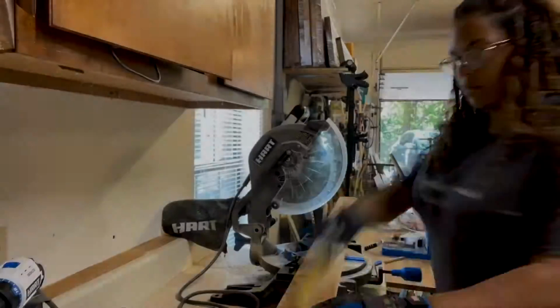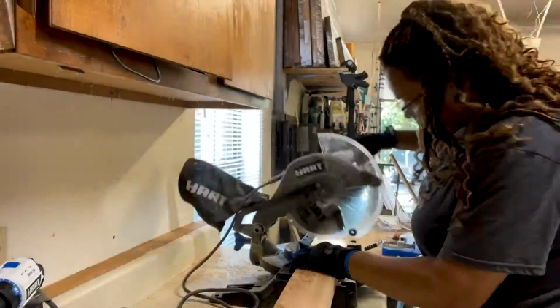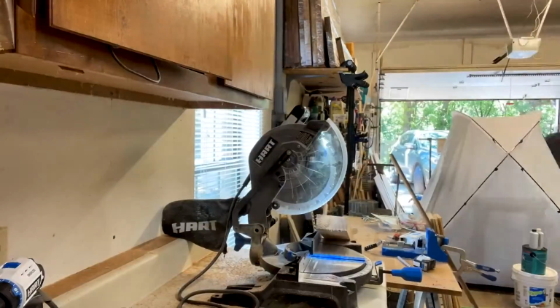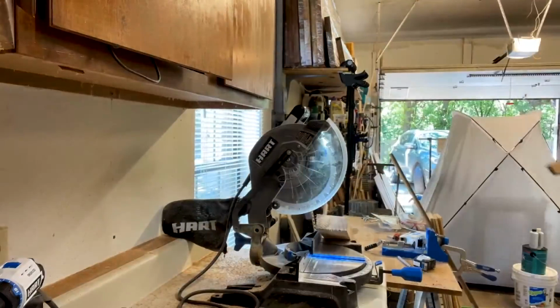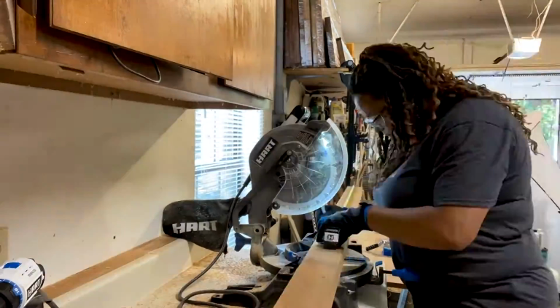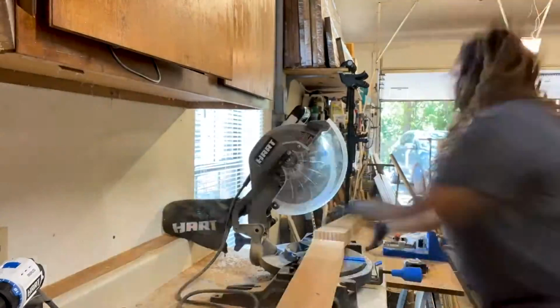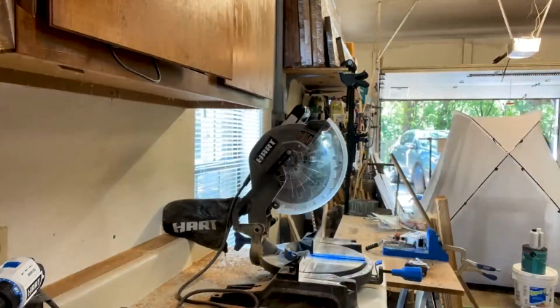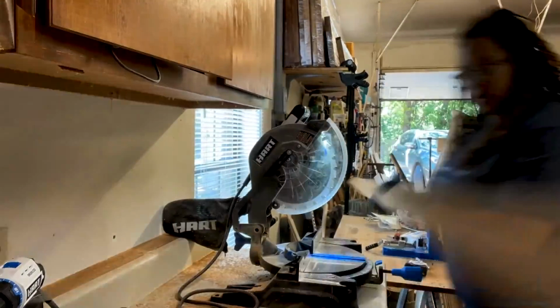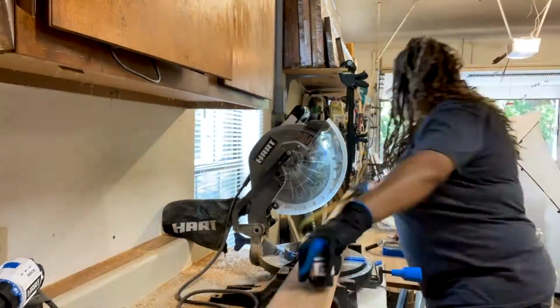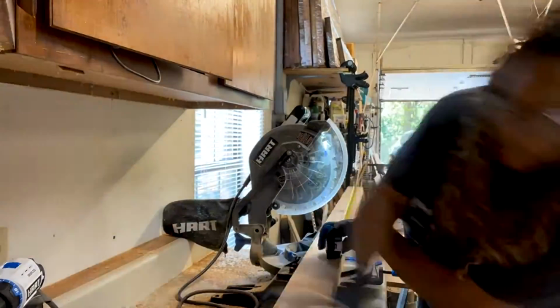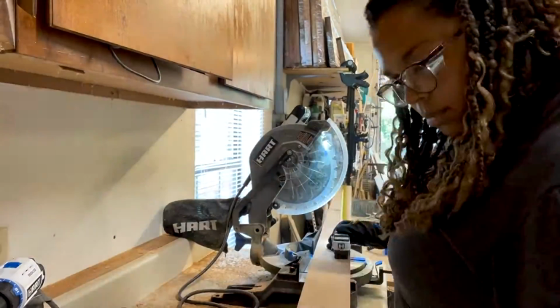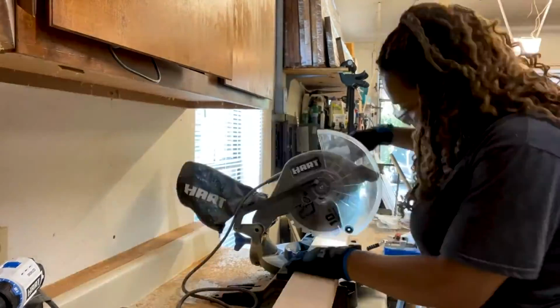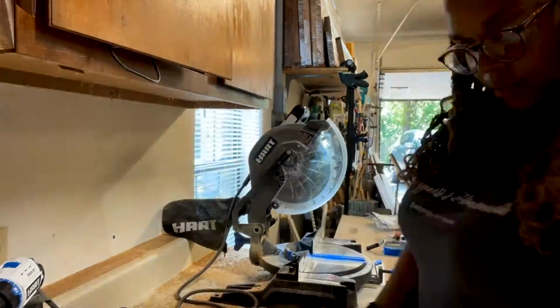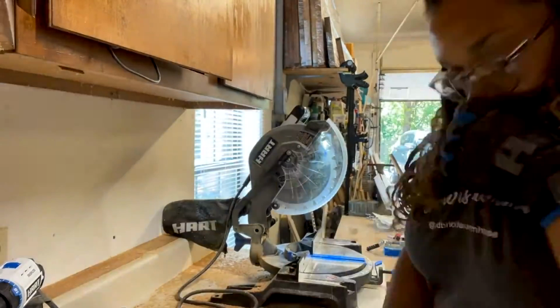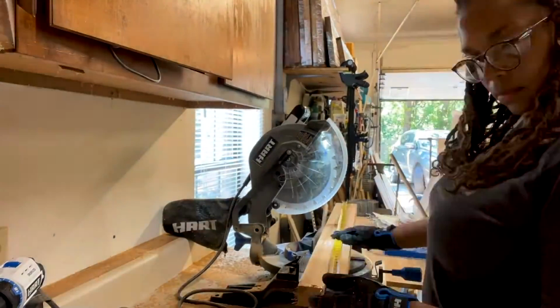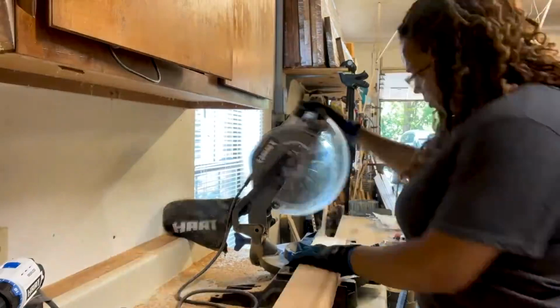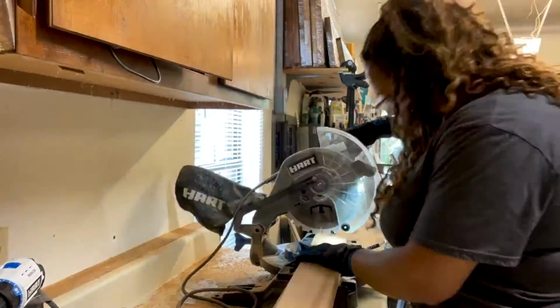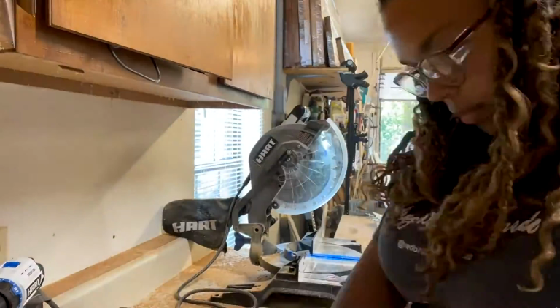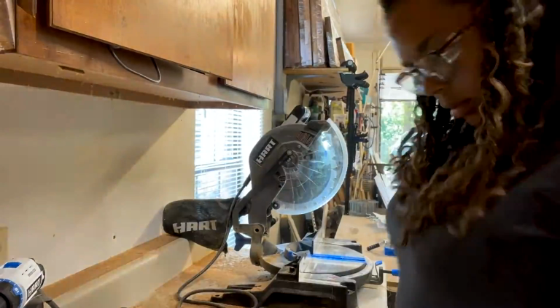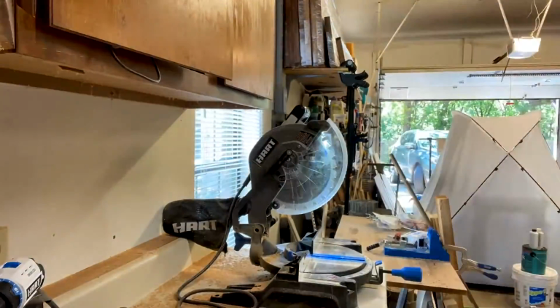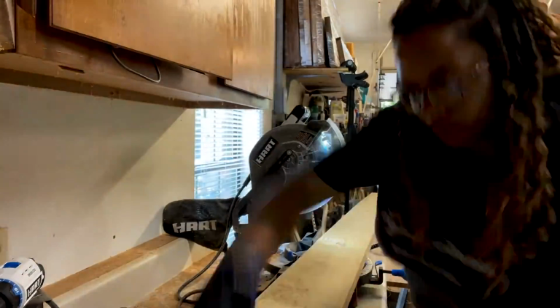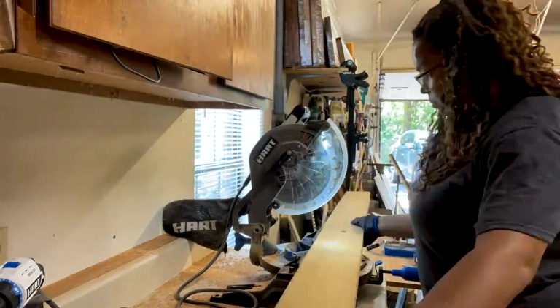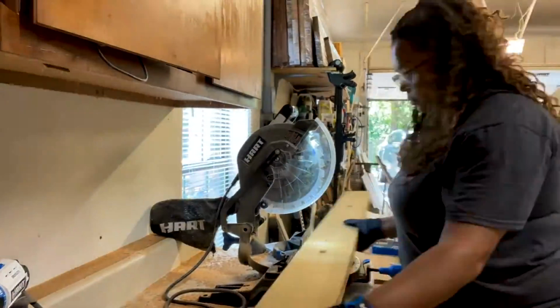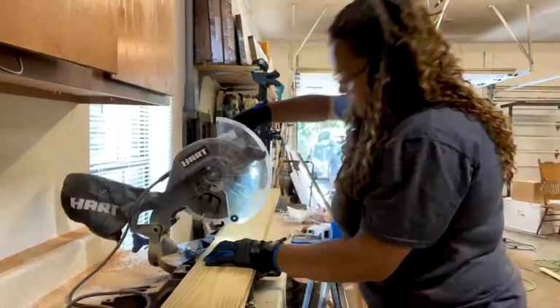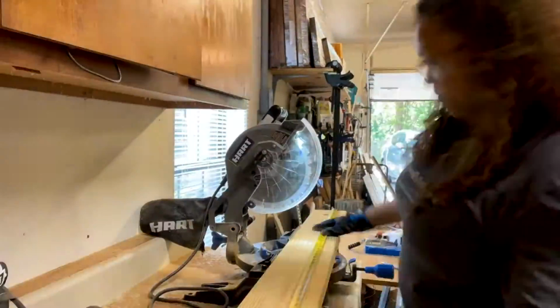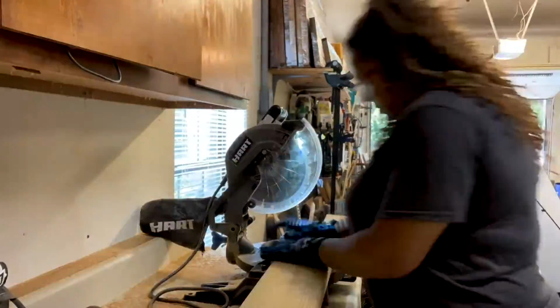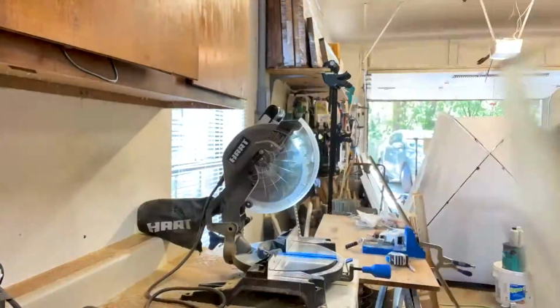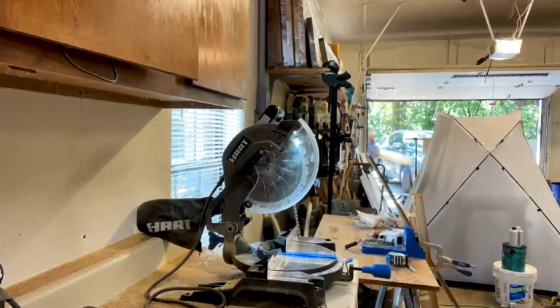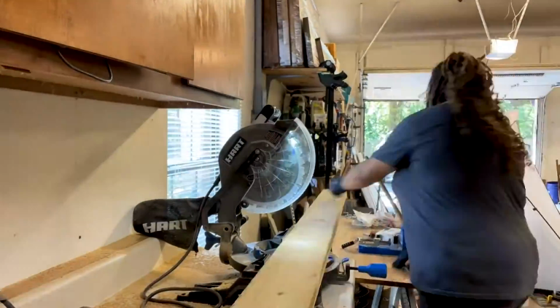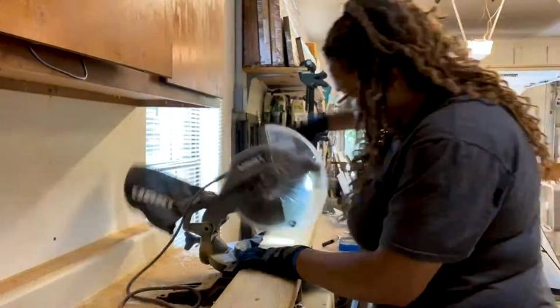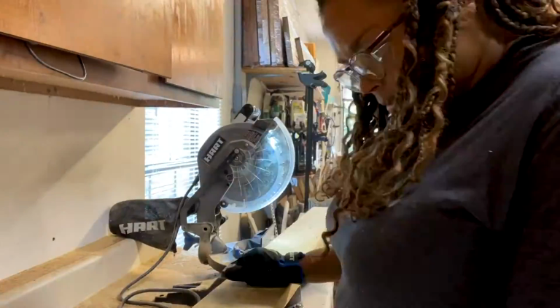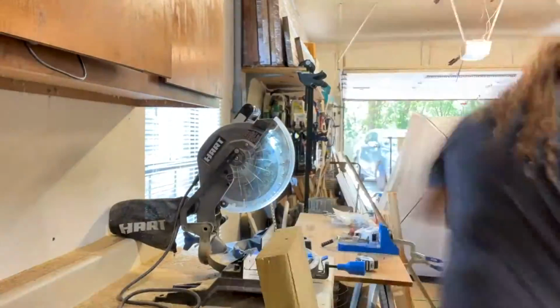I like to start with getting all of my wood cut first. That just seems to make everything easier for me. It flows better if I start with everything cut and ready to go.